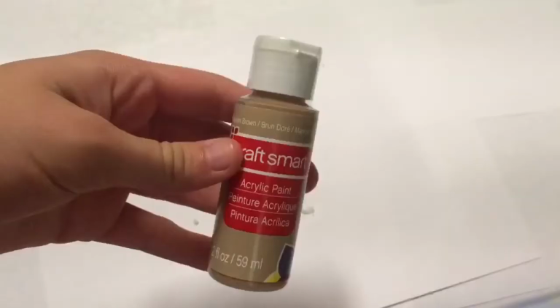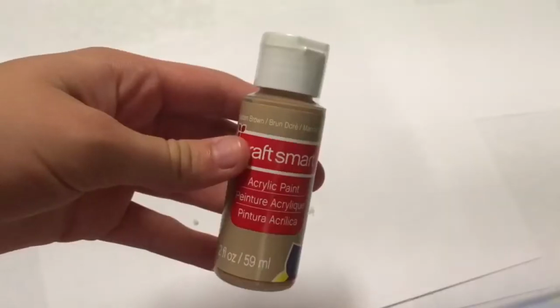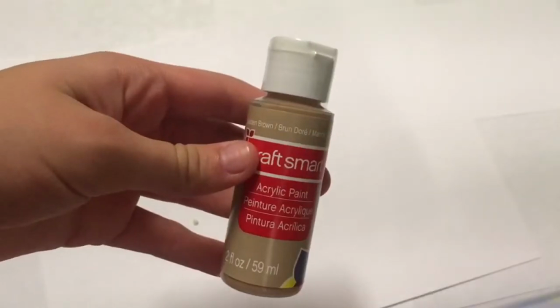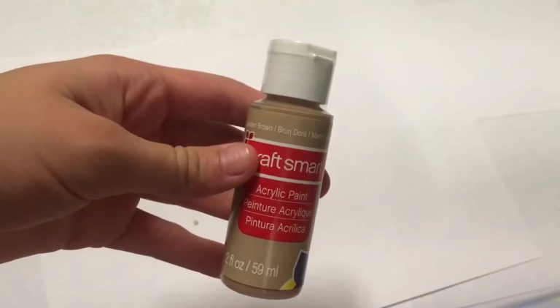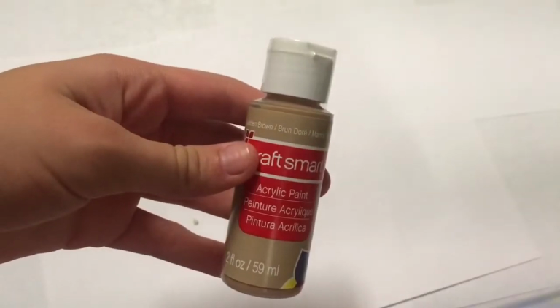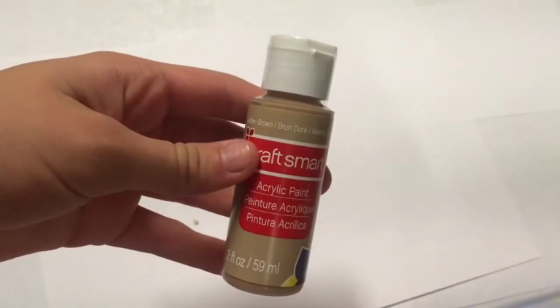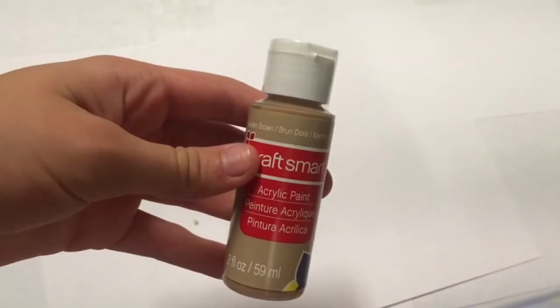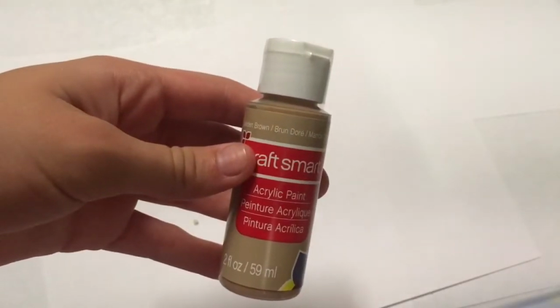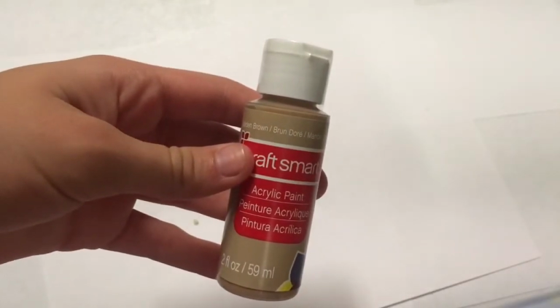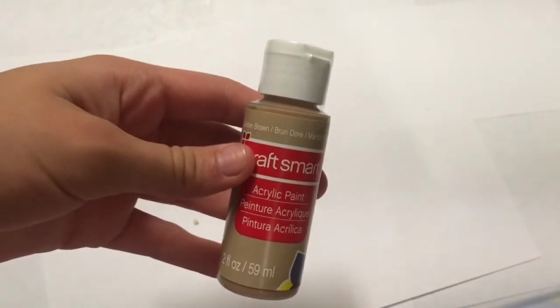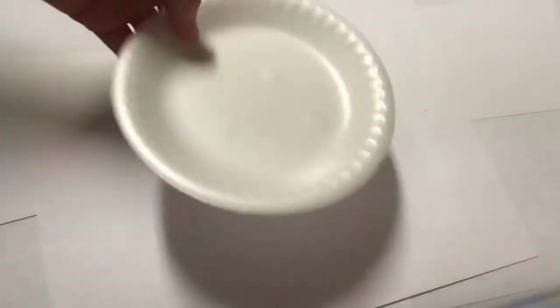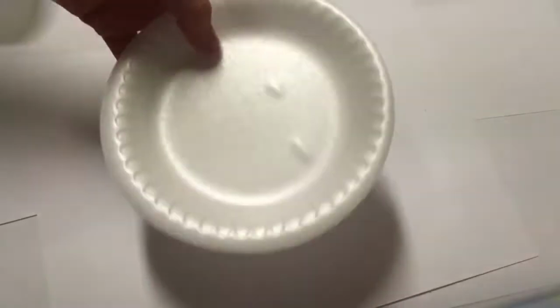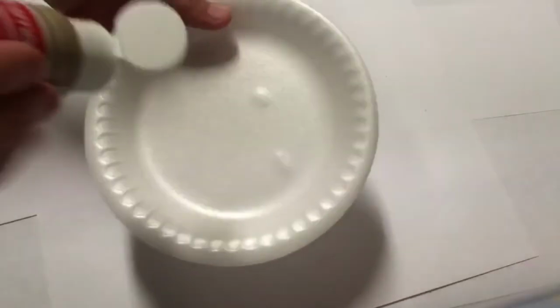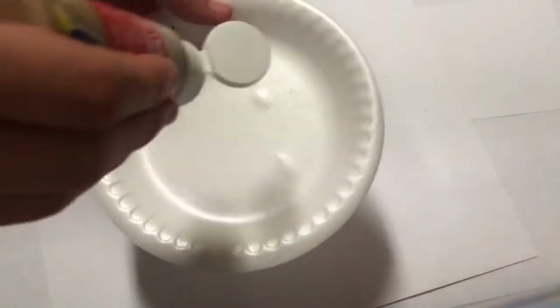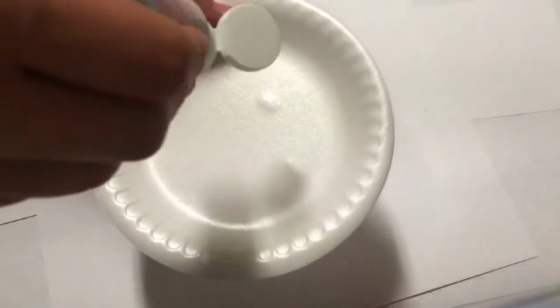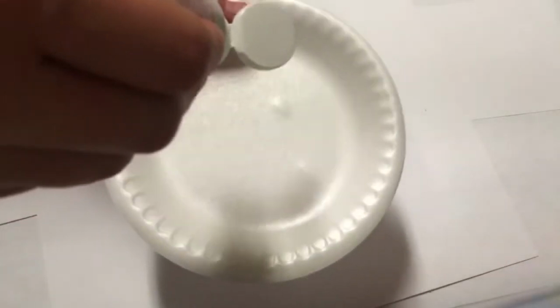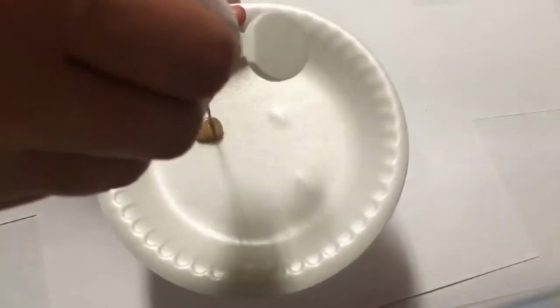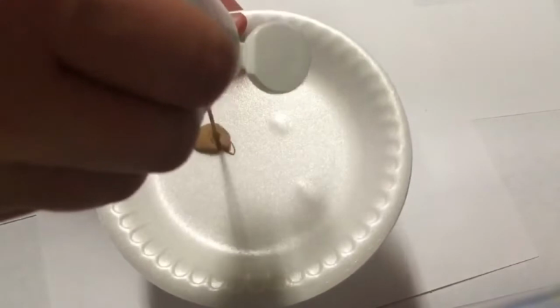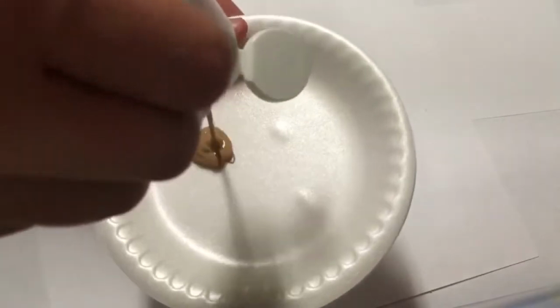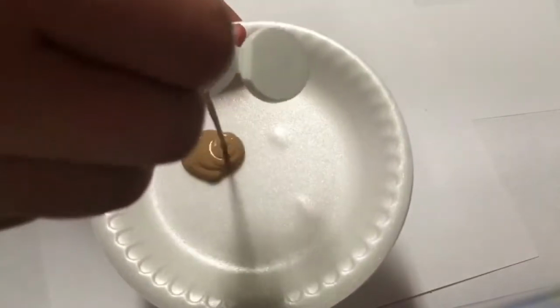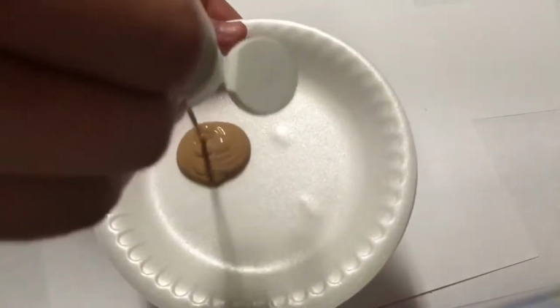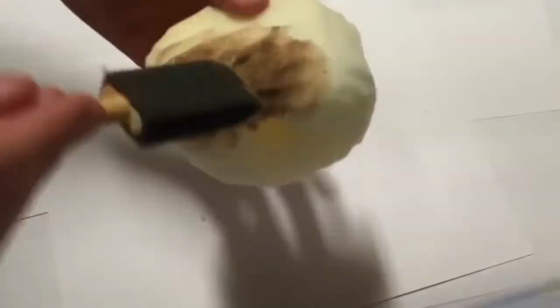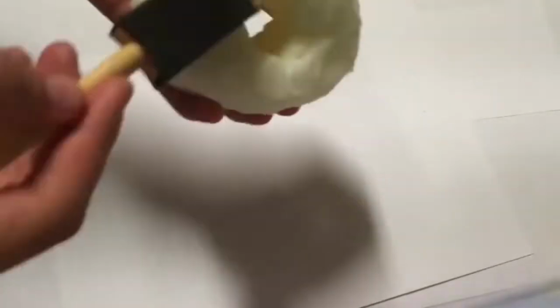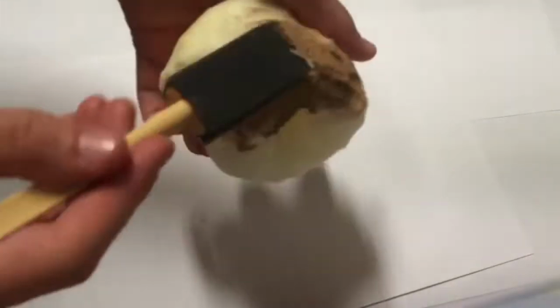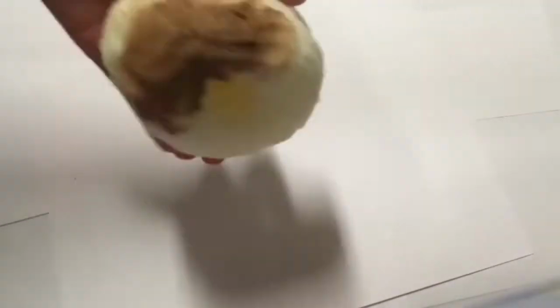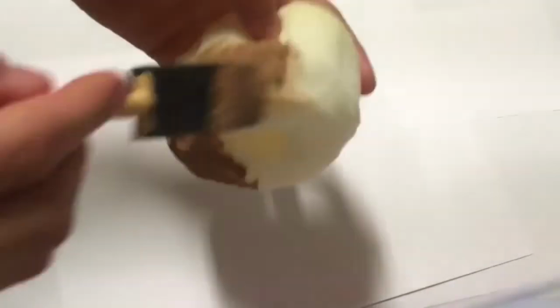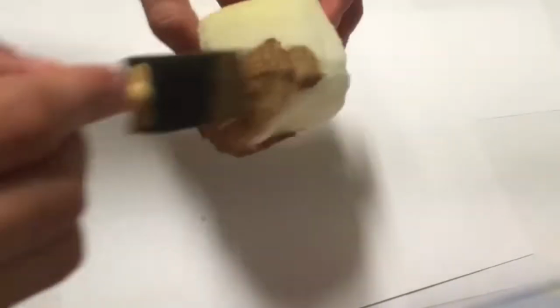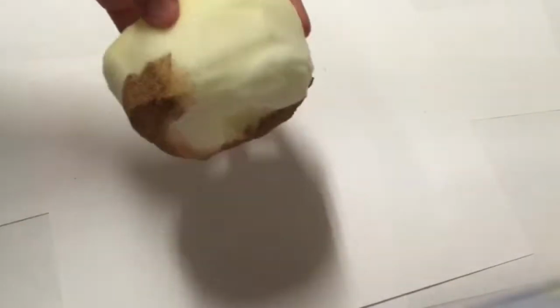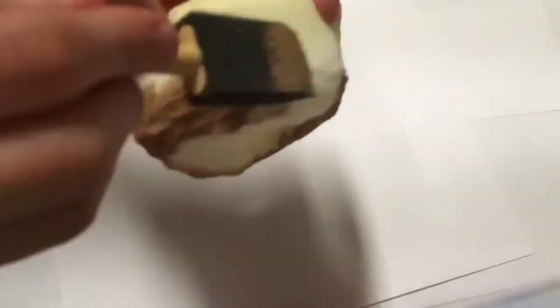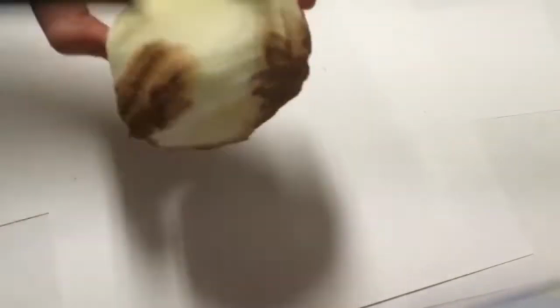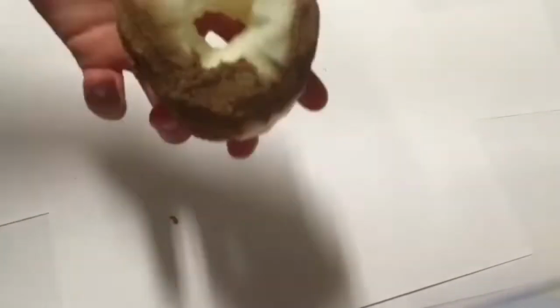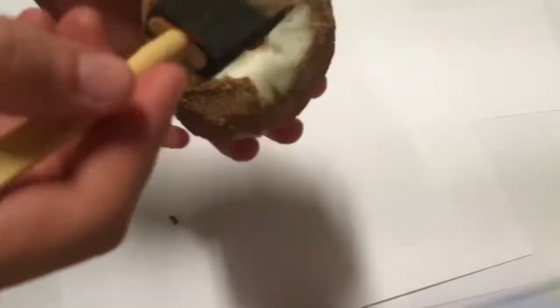Now we're going to go ahead and paint the squishy. It's best to use puffy paint, but I couldn't find brown puffy paint in the store, so I'm just going to use regular acrylic.